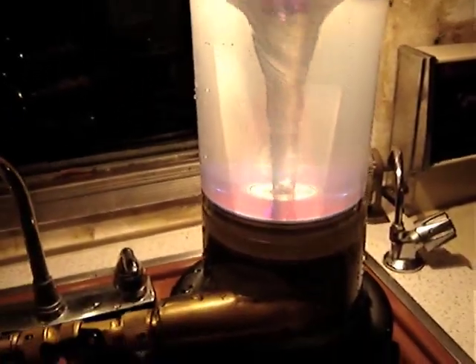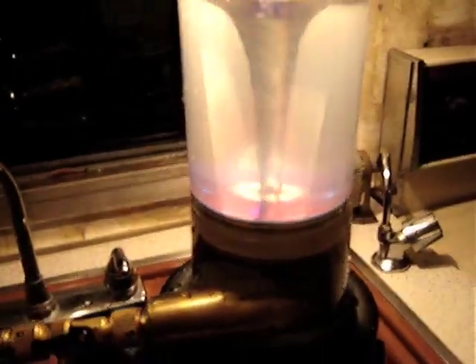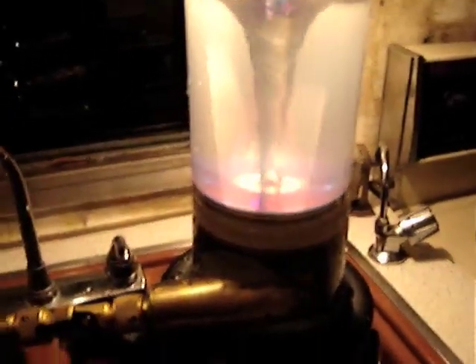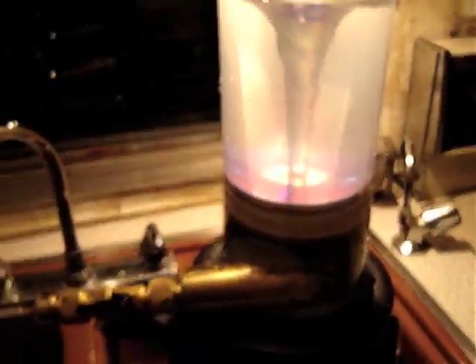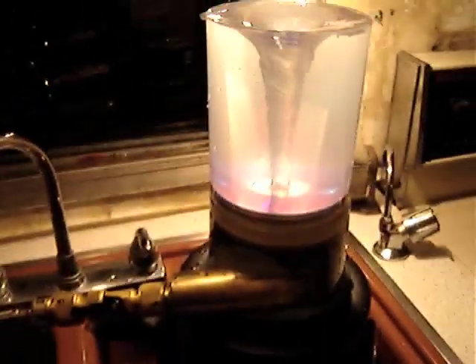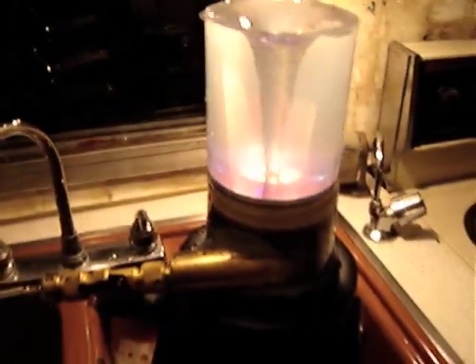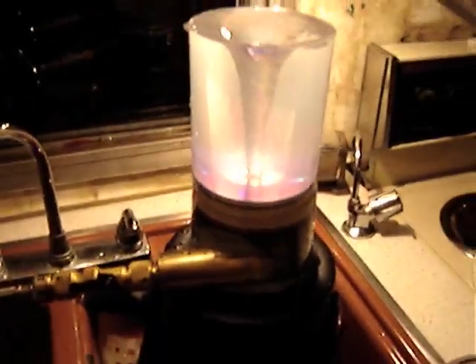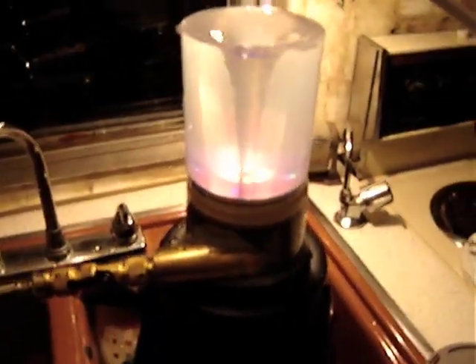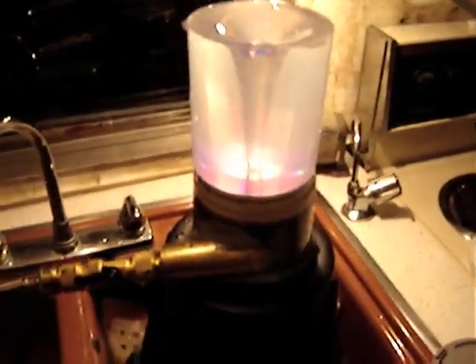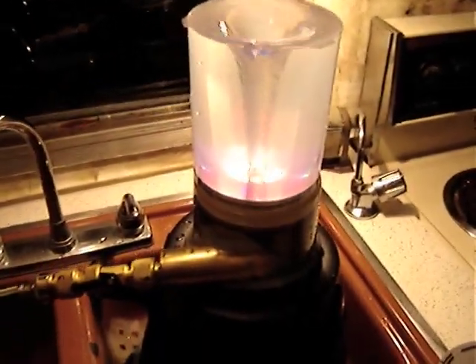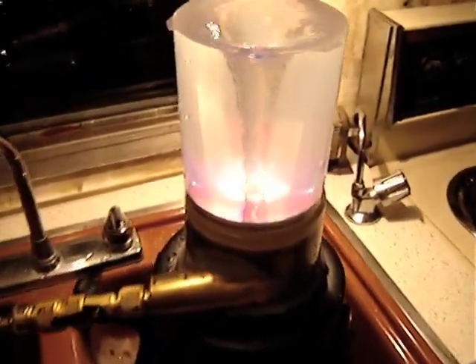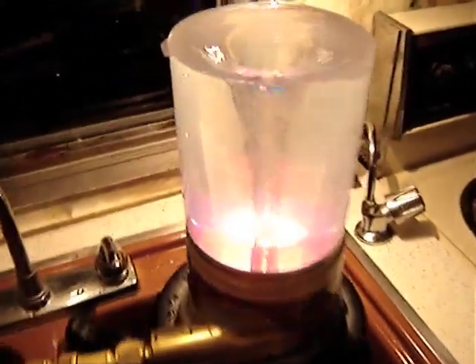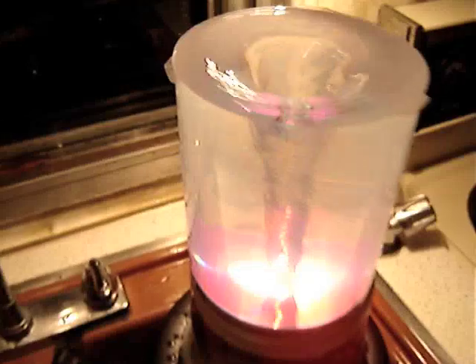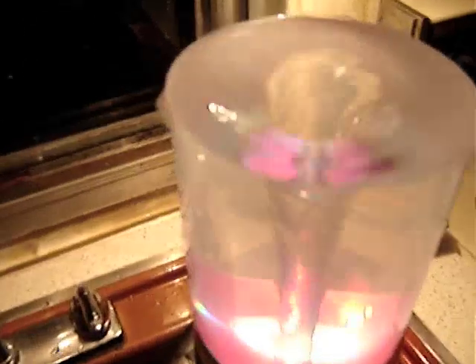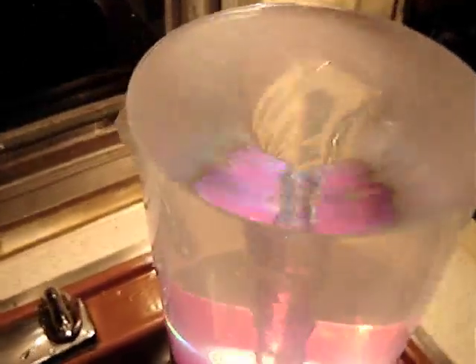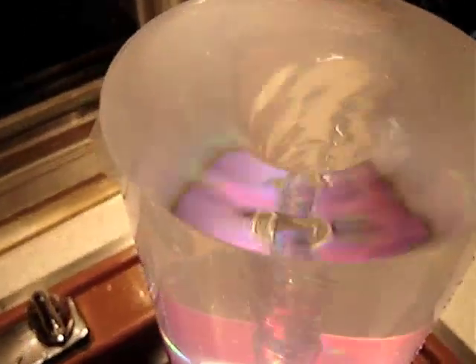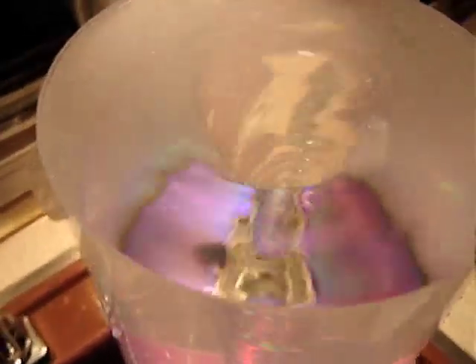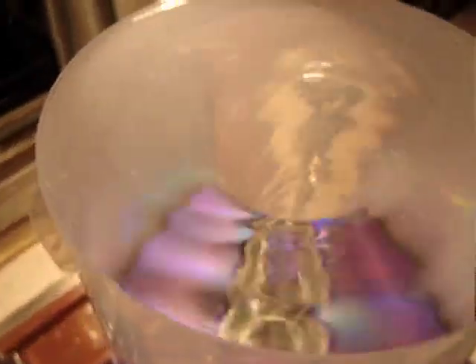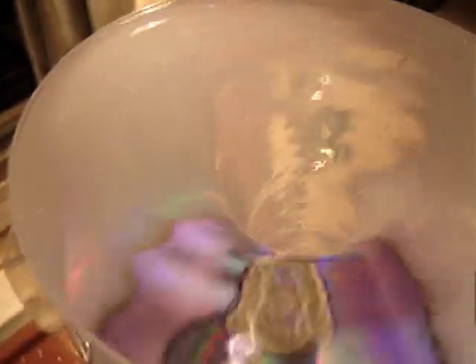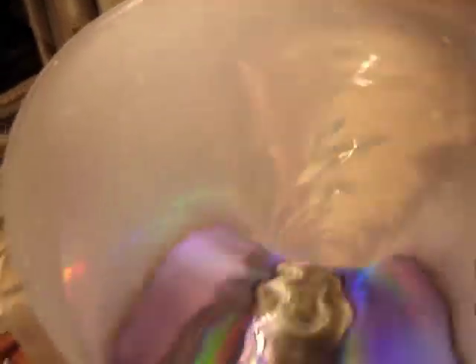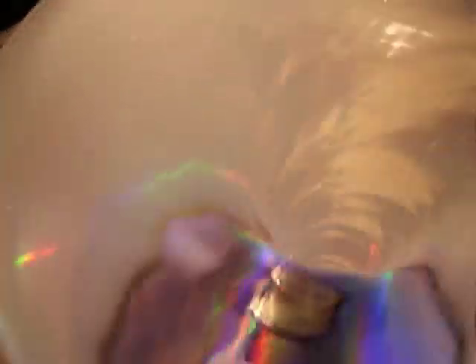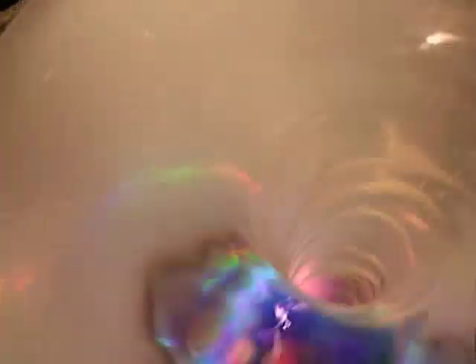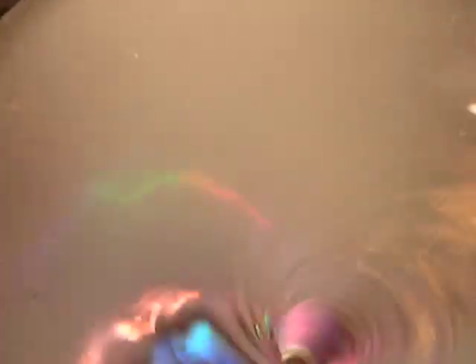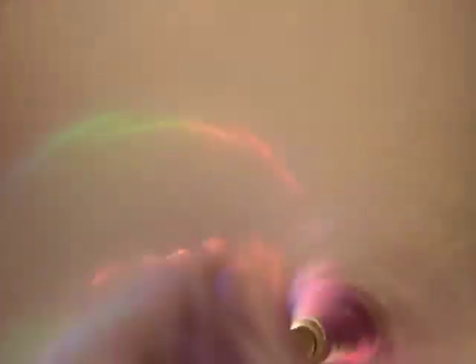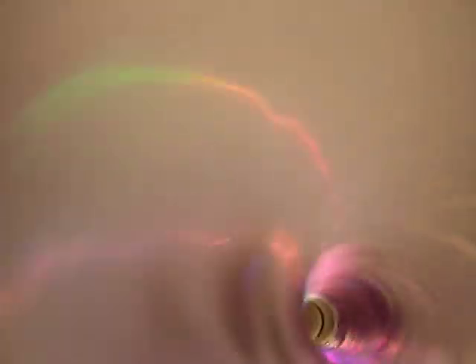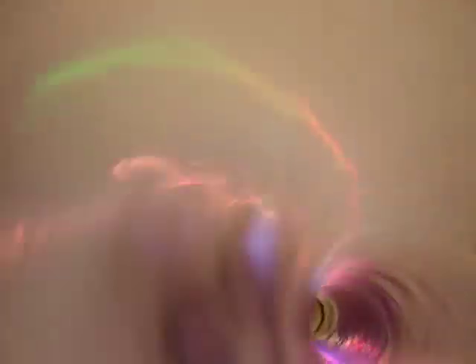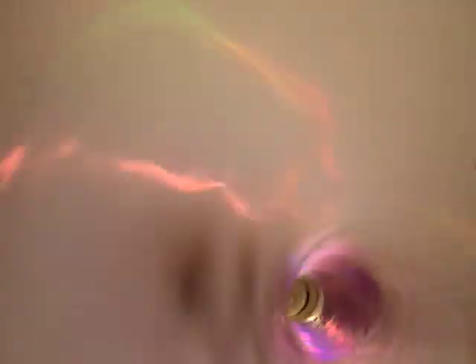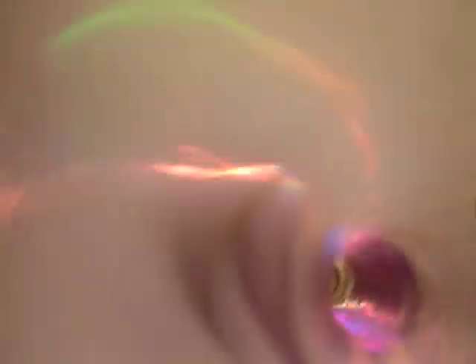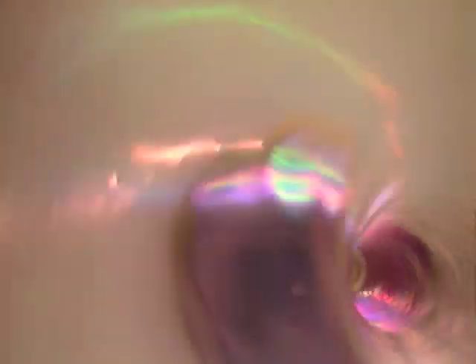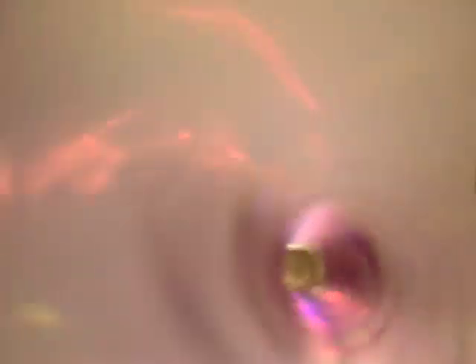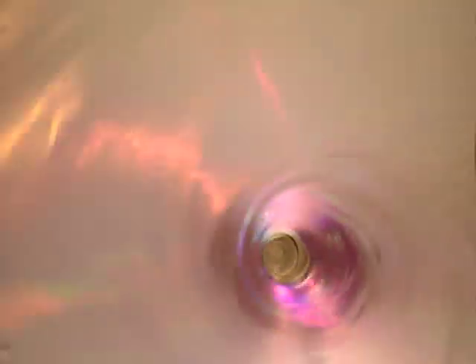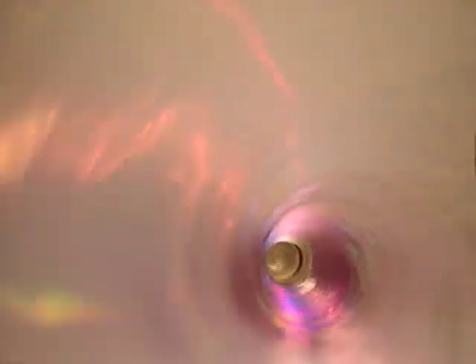What a beautiful thing to watch. Well, that's today's sink science.